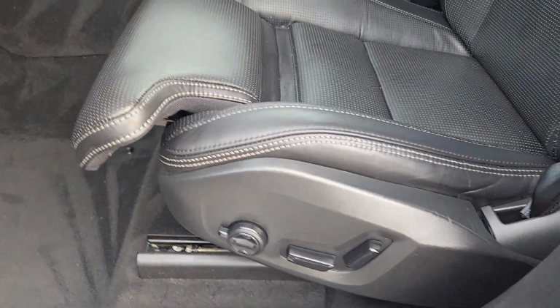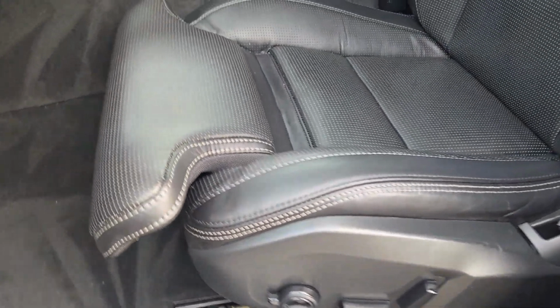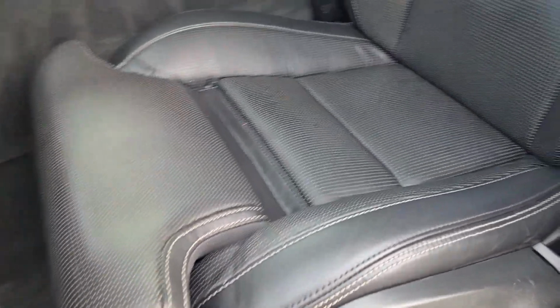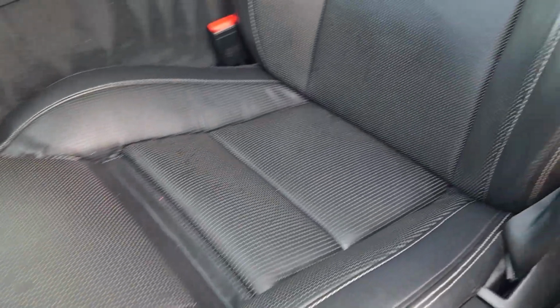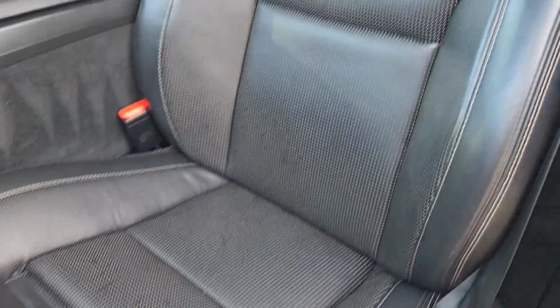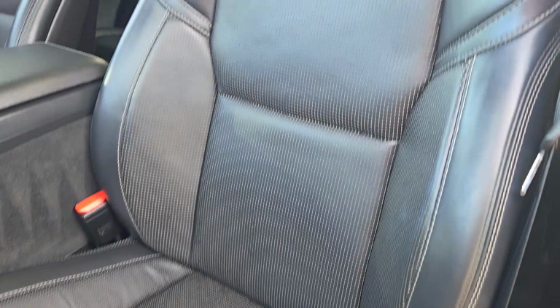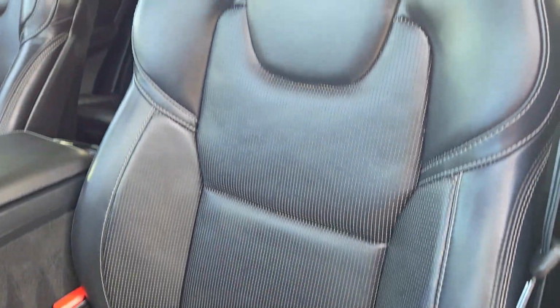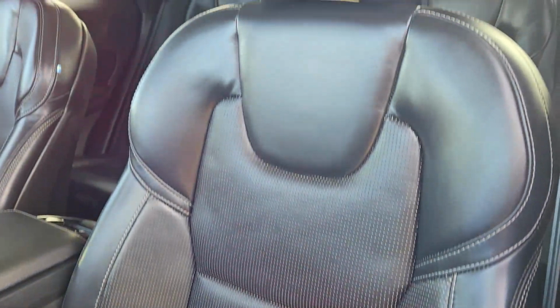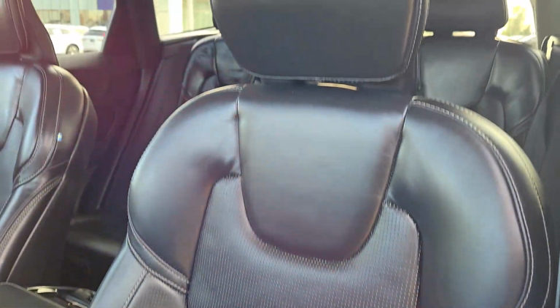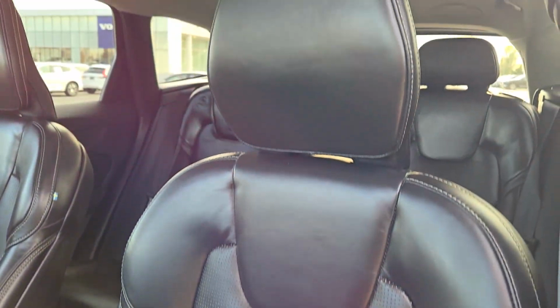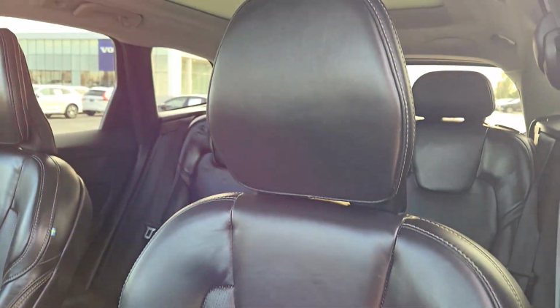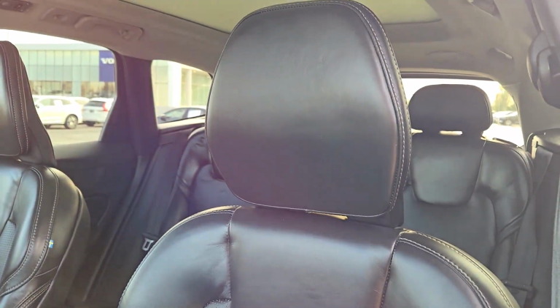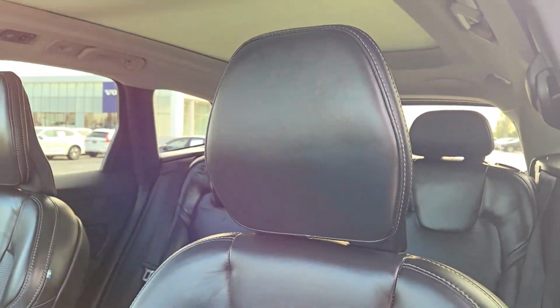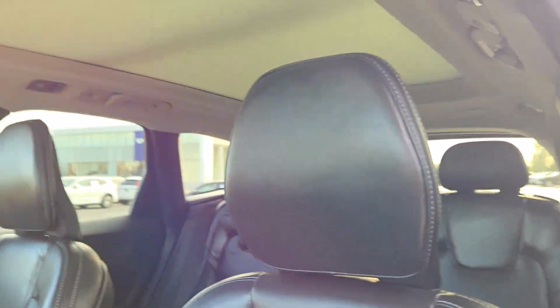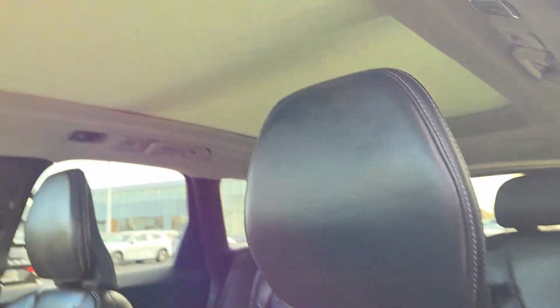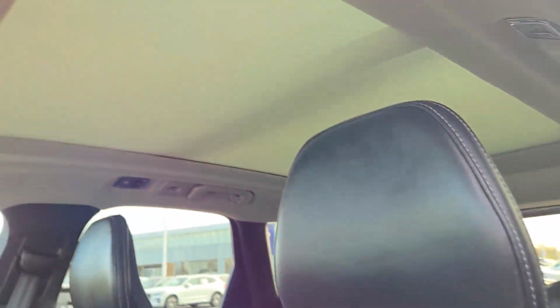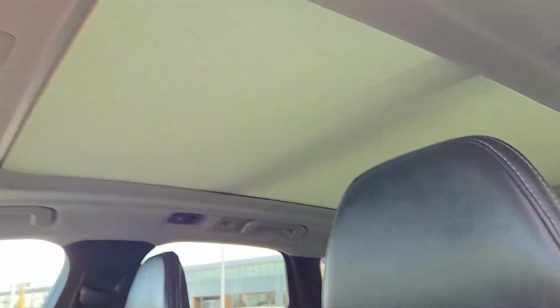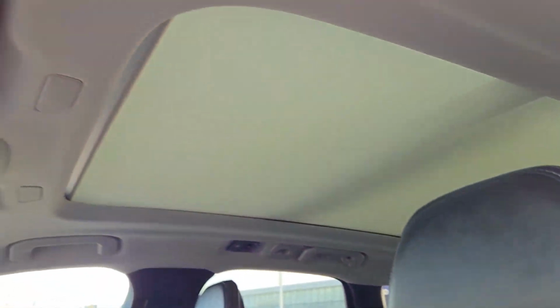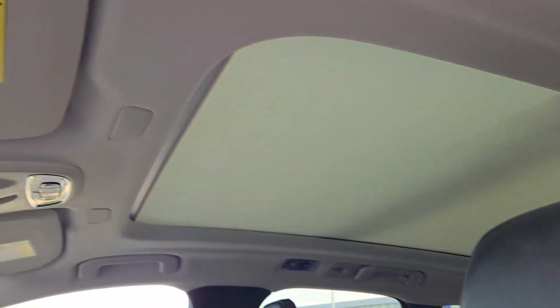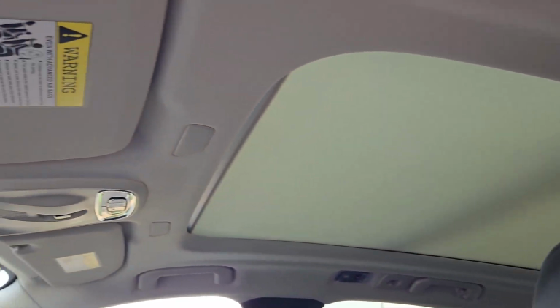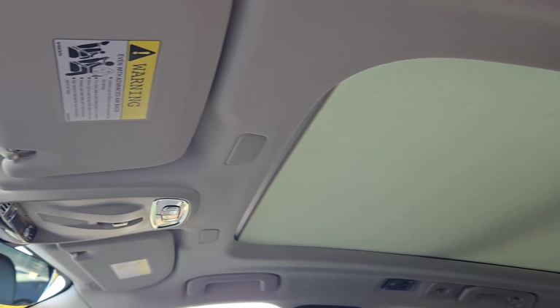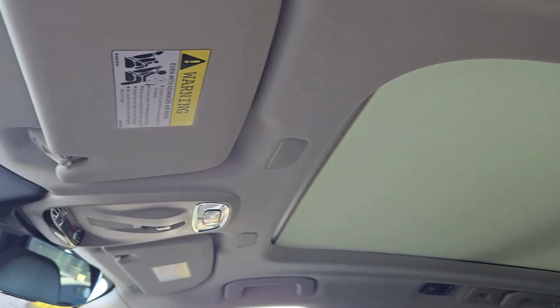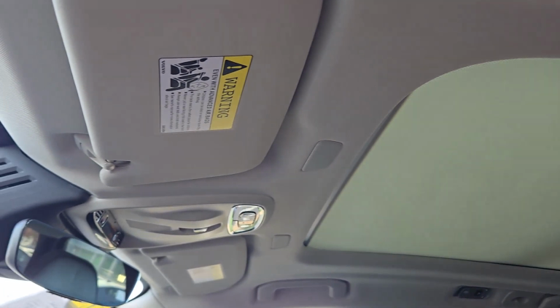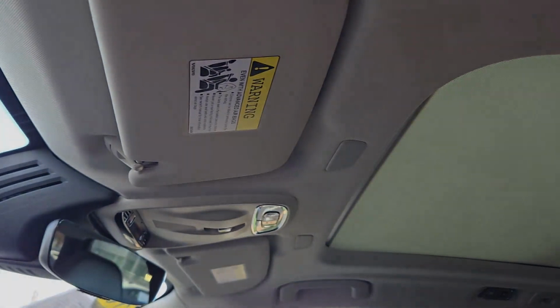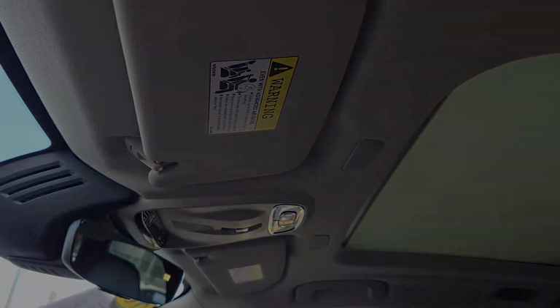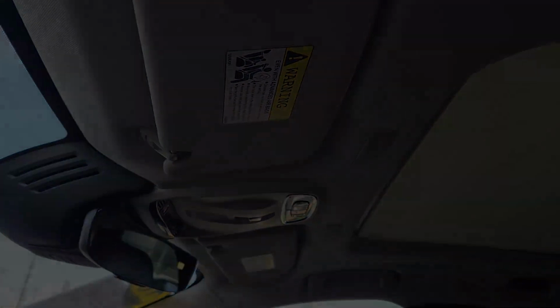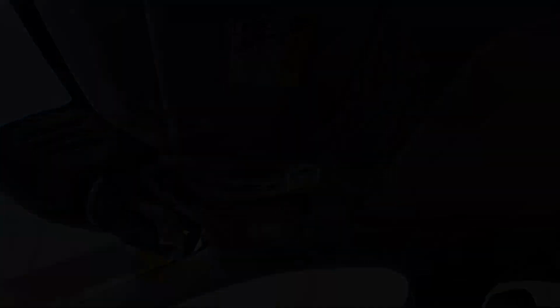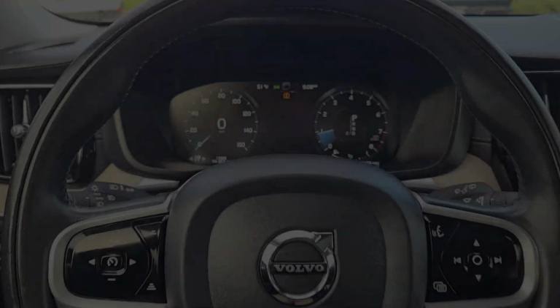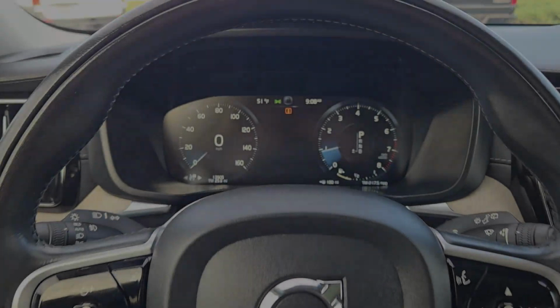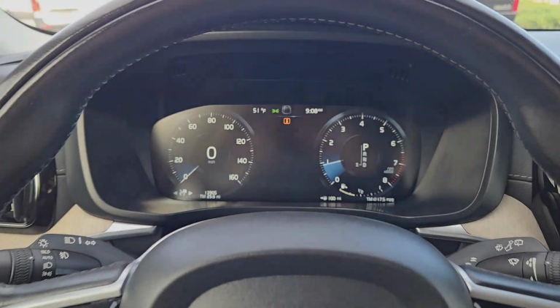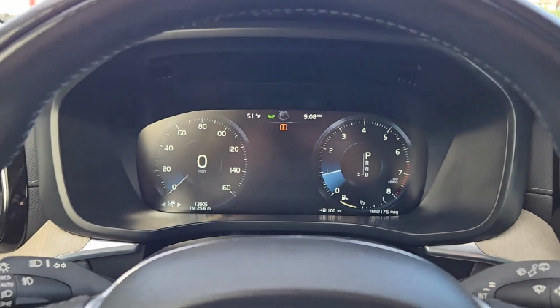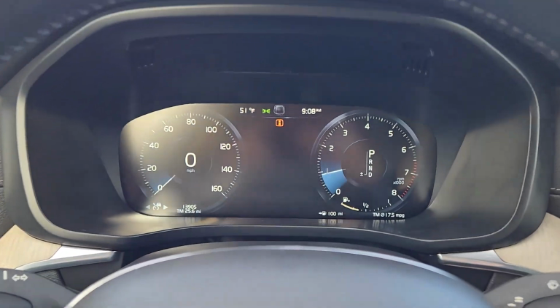Don't miss the chance to incorporate beautiful design into your life. Drive the XC60. Our team will give you an outstanding road test experience. Stop in today.